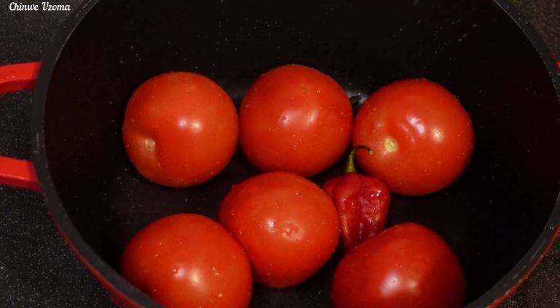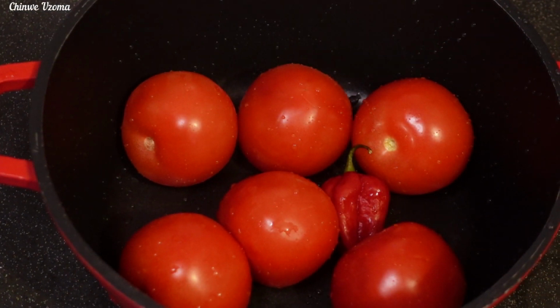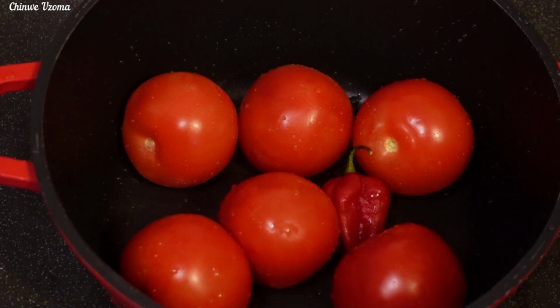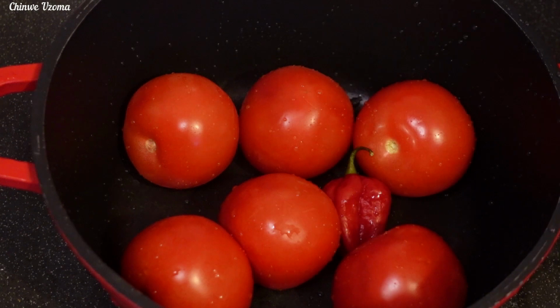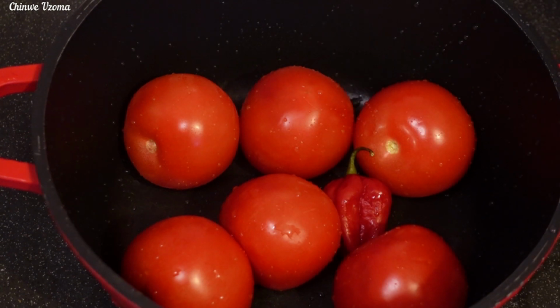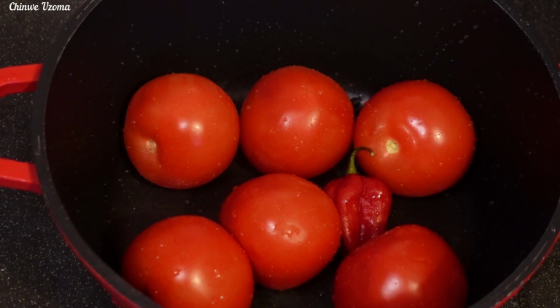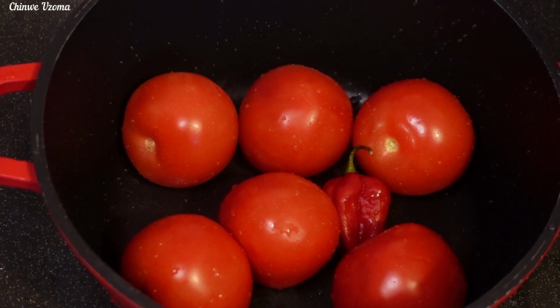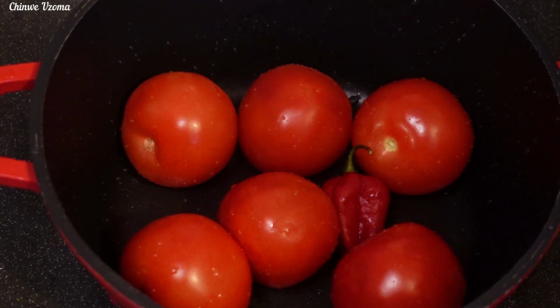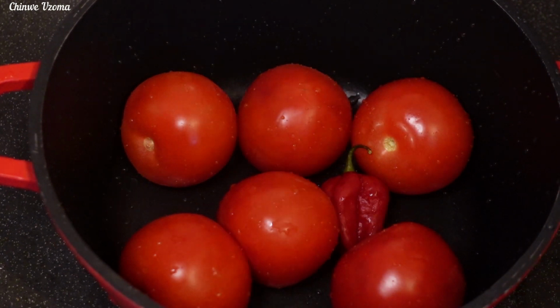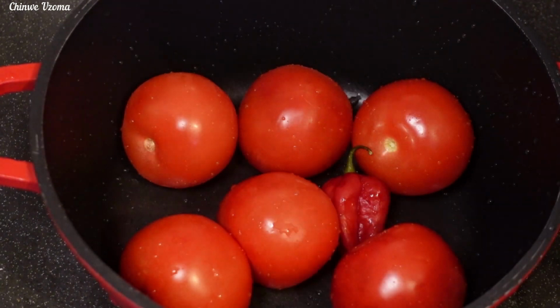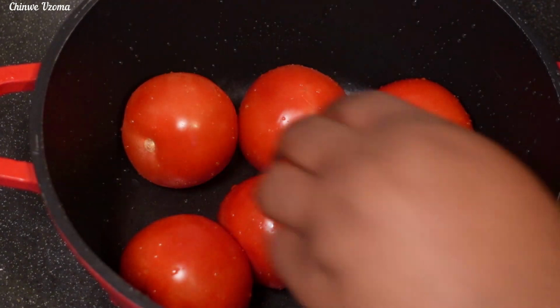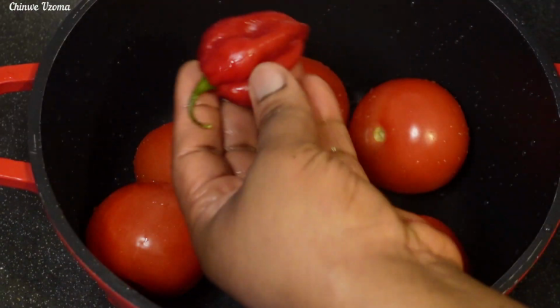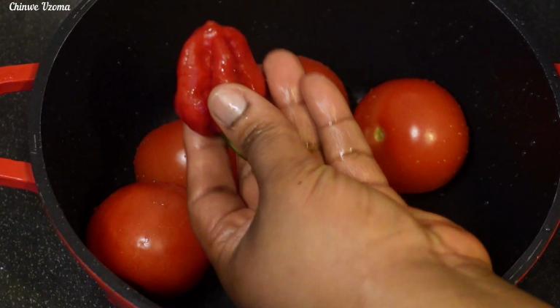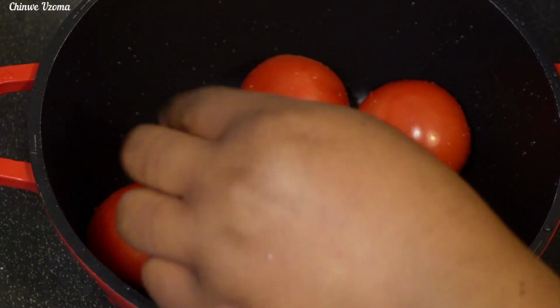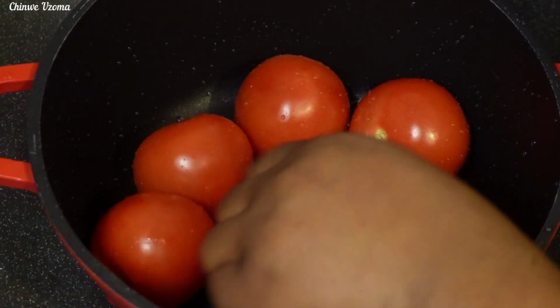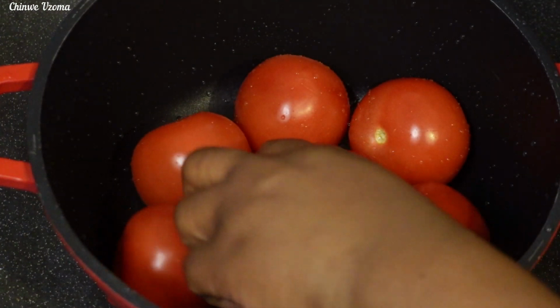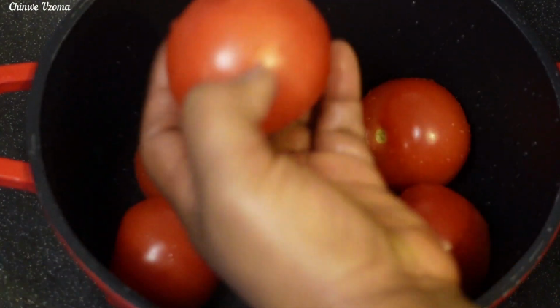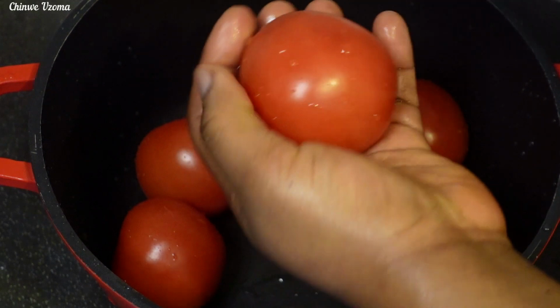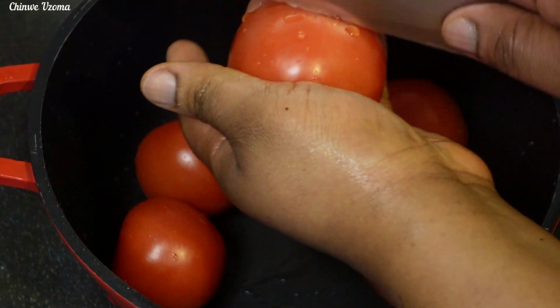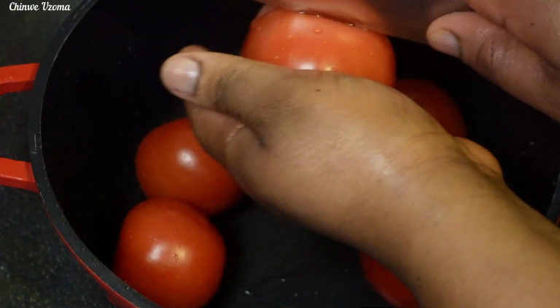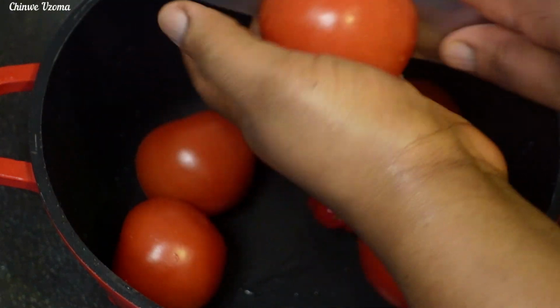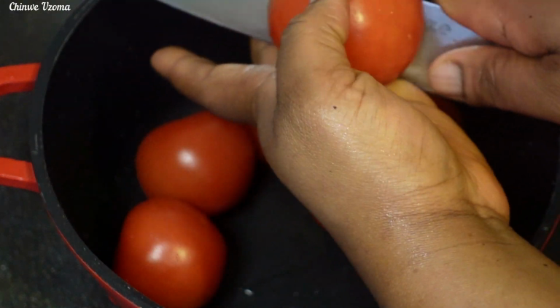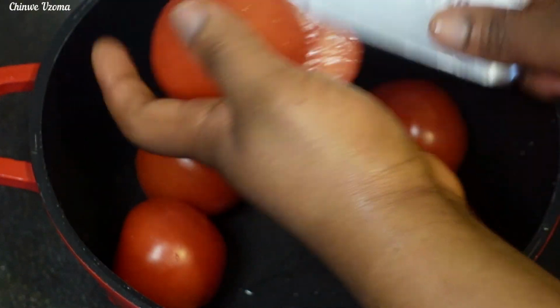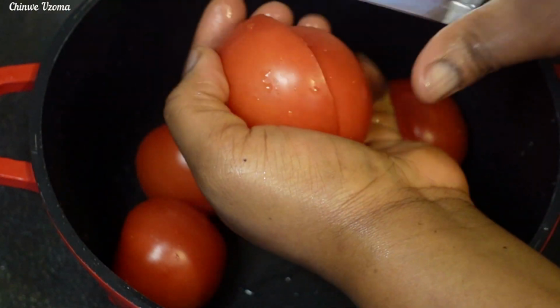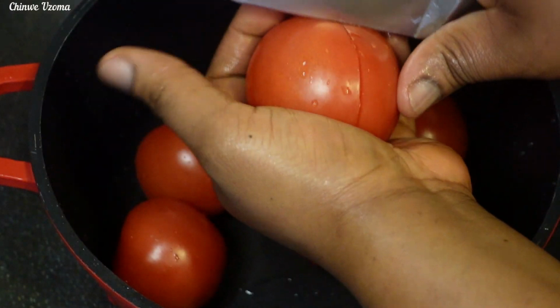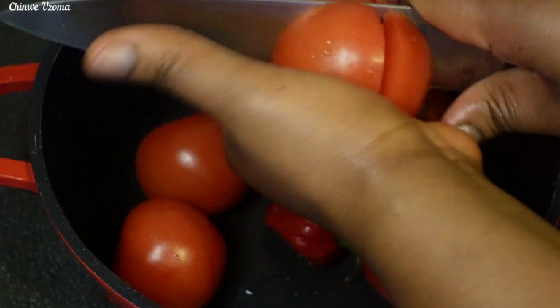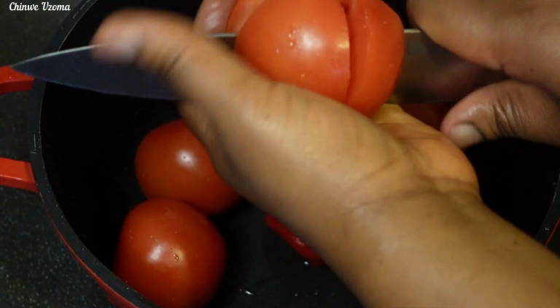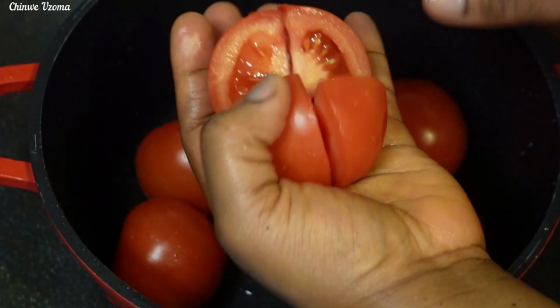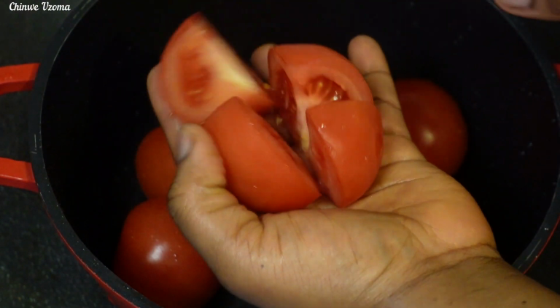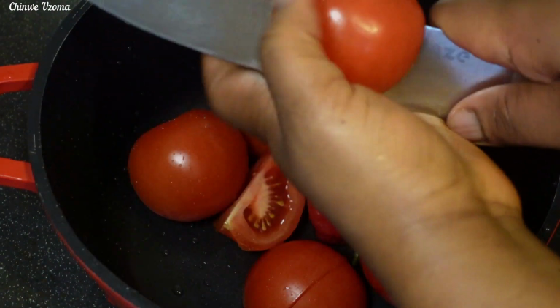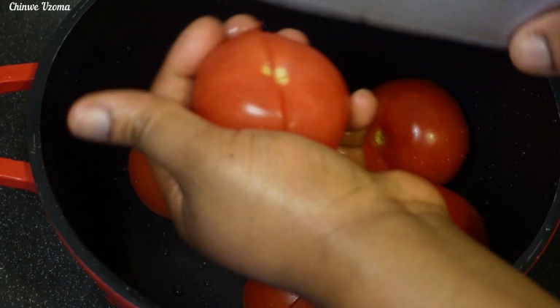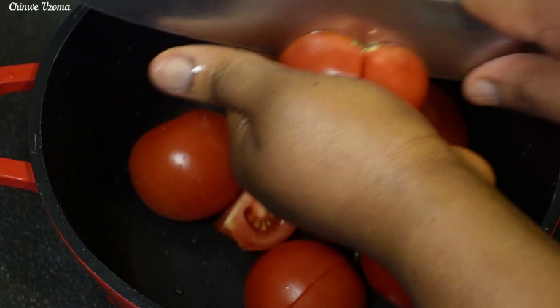To make this Ofa Poo, I will be using fresh tomatoes. I've gone ahead to give them a nice wash along with my scotch bonnet pepper. I will cut them into big chunks and steam them.